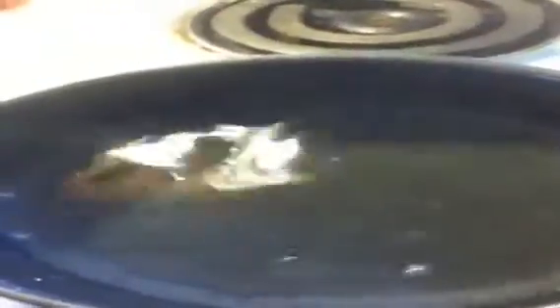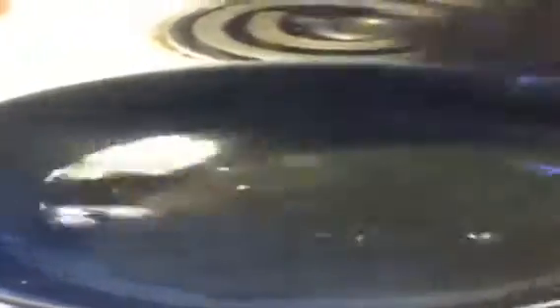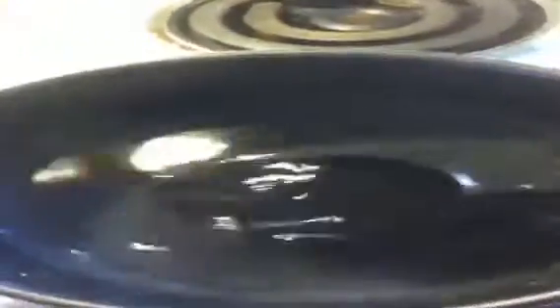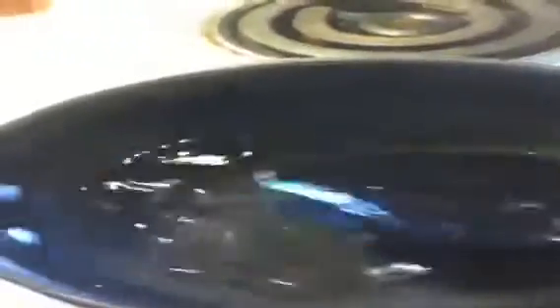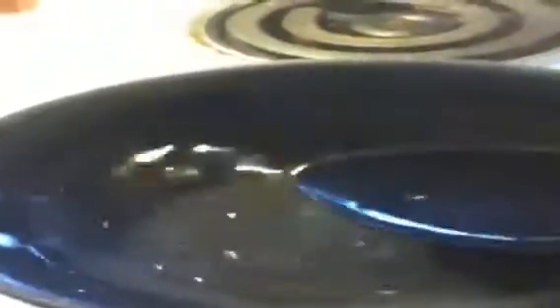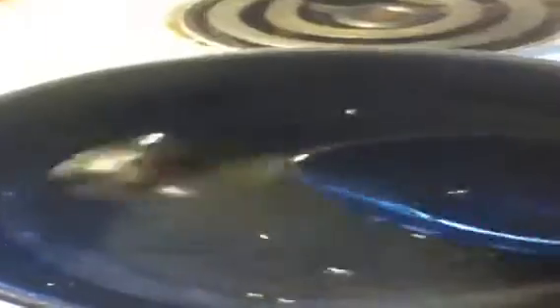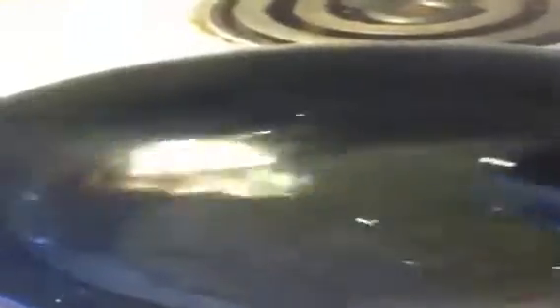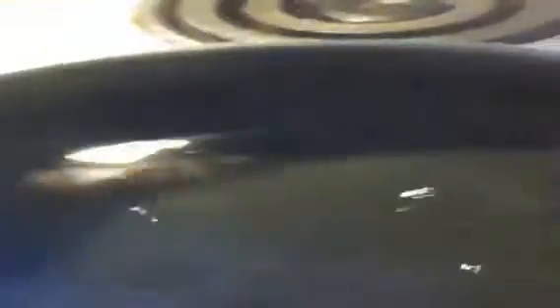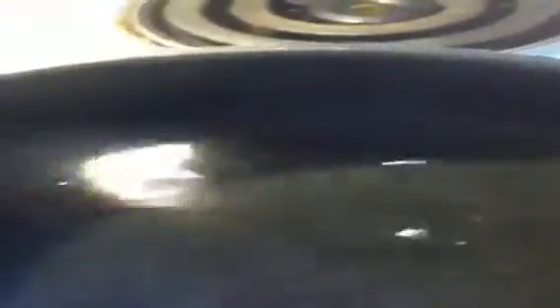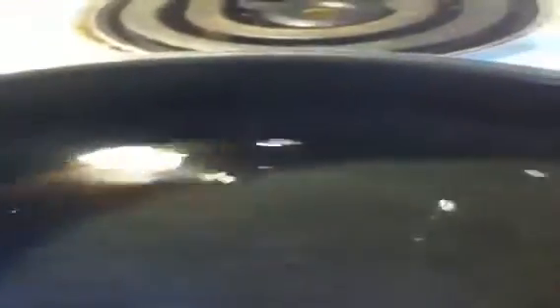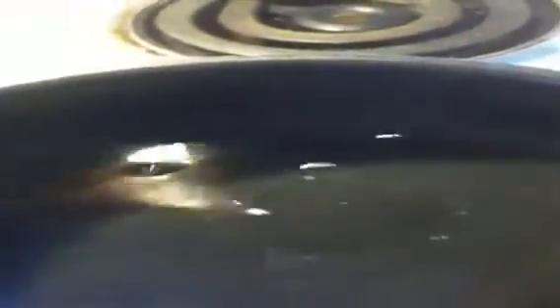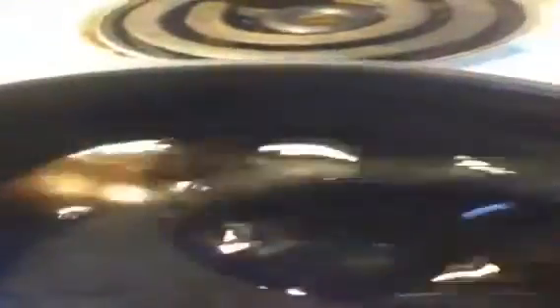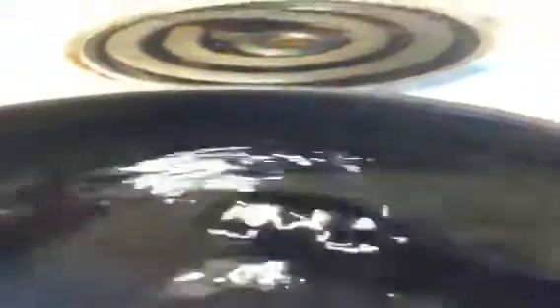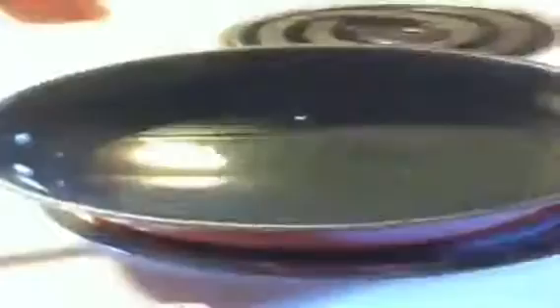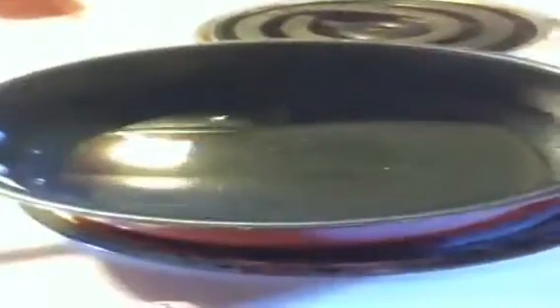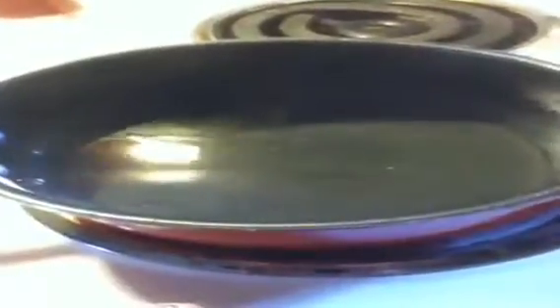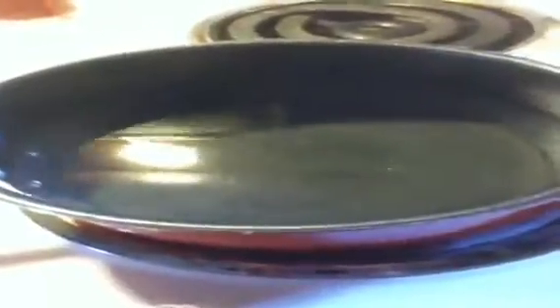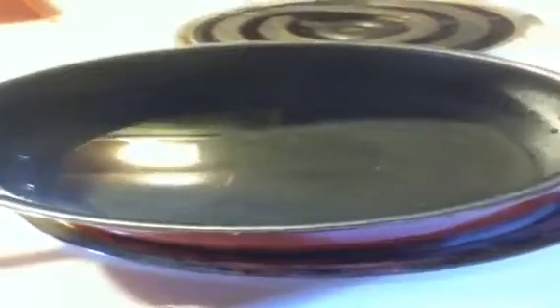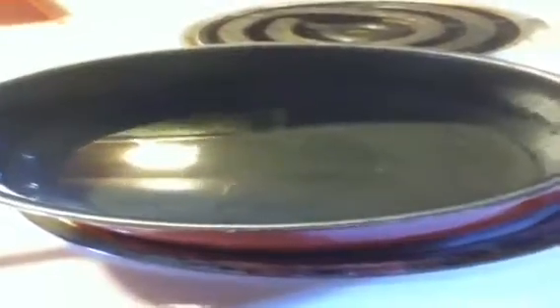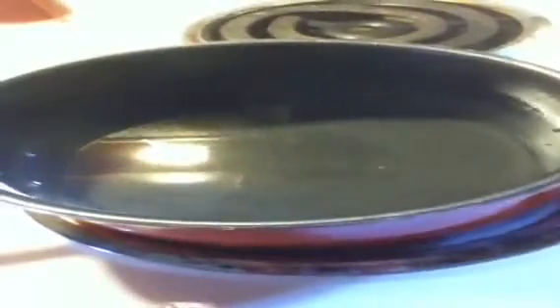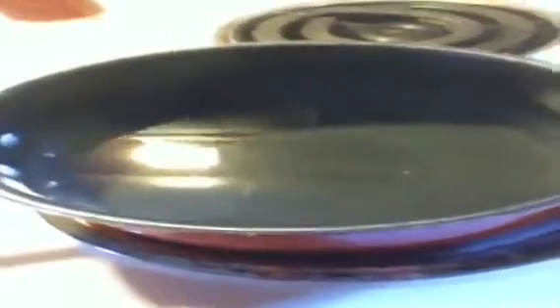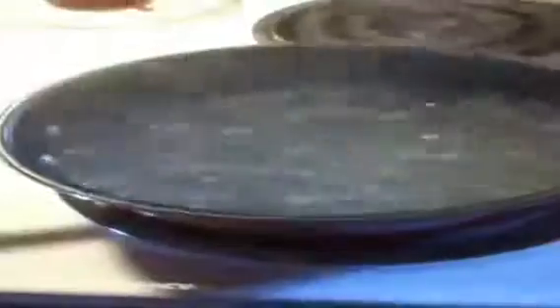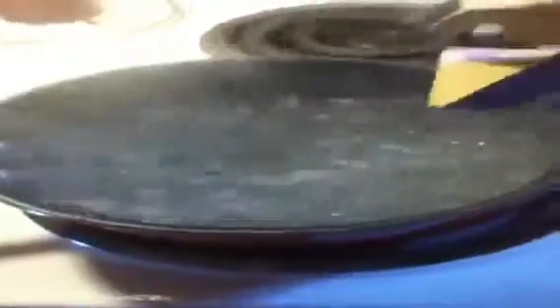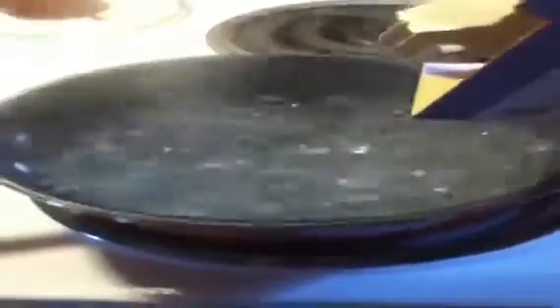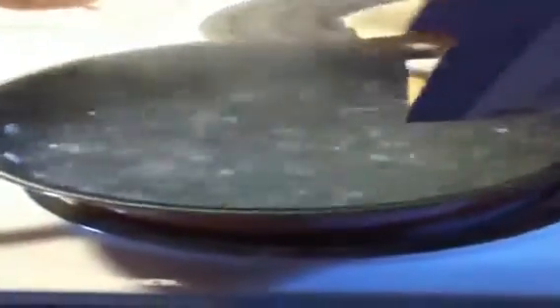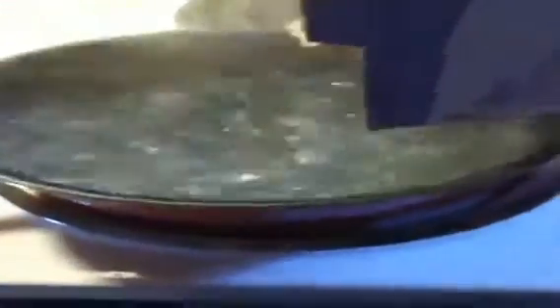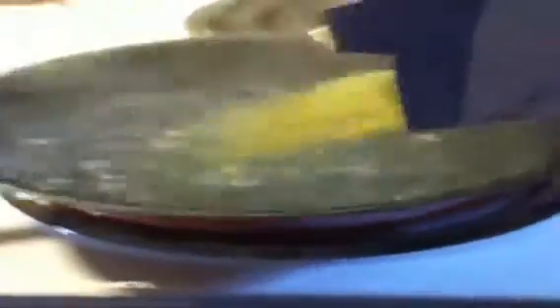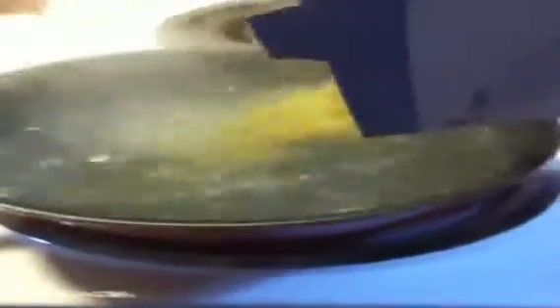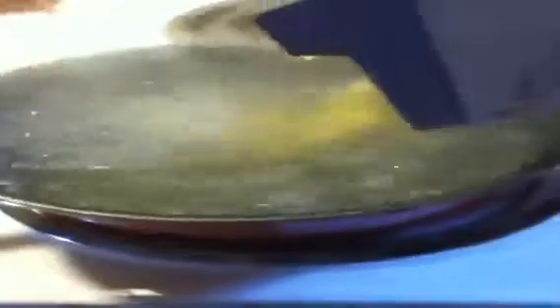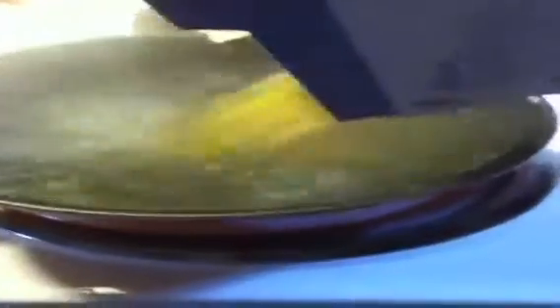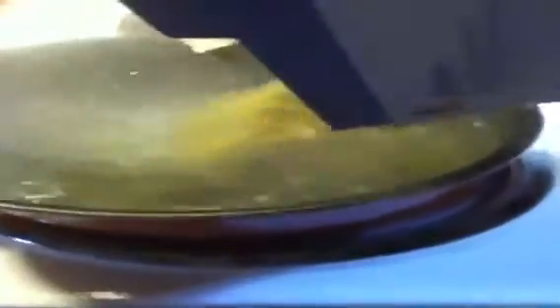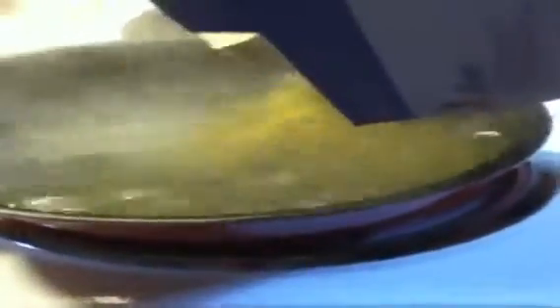Taste test the water to see if it is just the right amount of salt. The water will come to a boil and that's when you put the macaroni in, like so. Pour a moderate amount of macaroni — as much as you think you'll be able to eat.